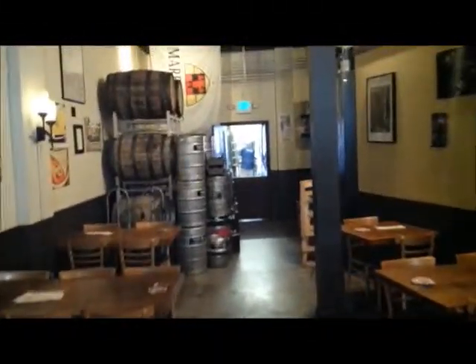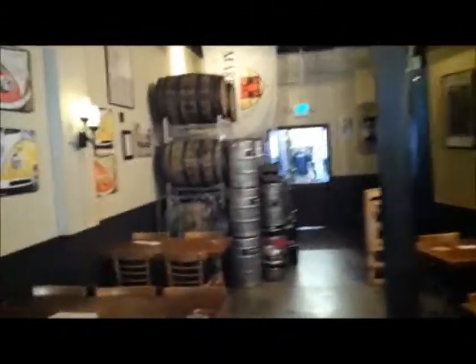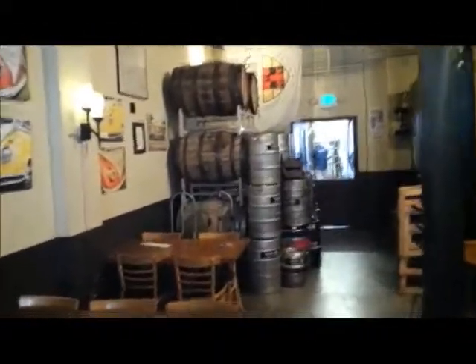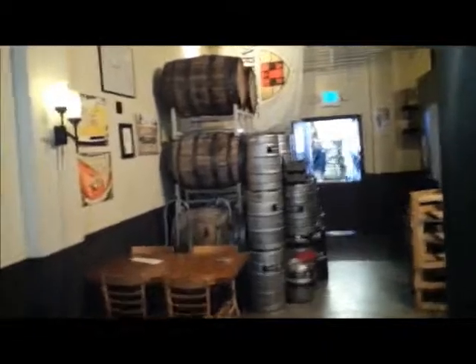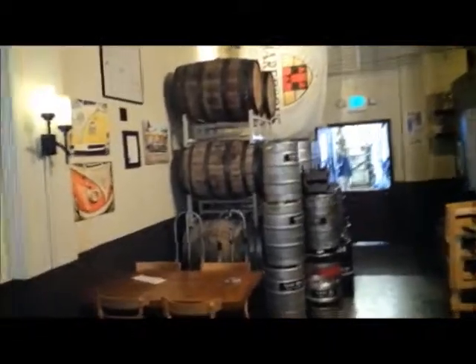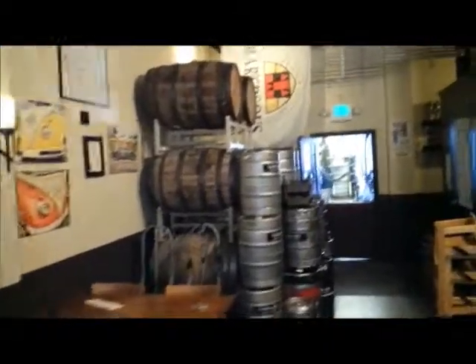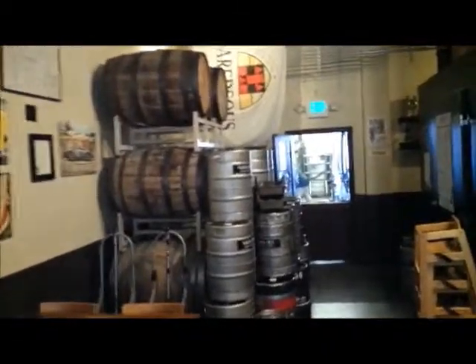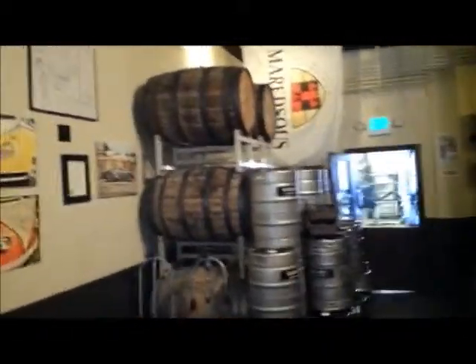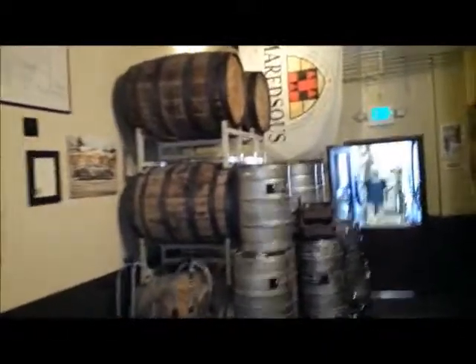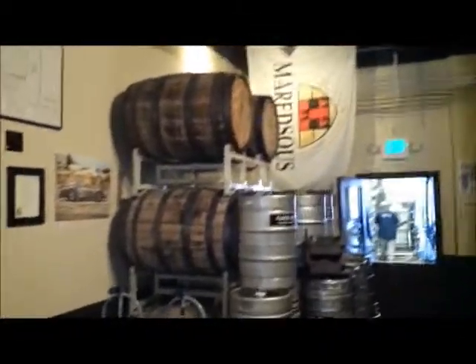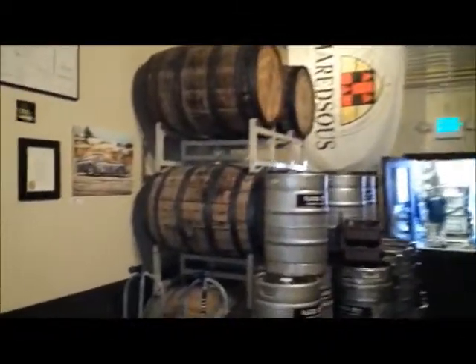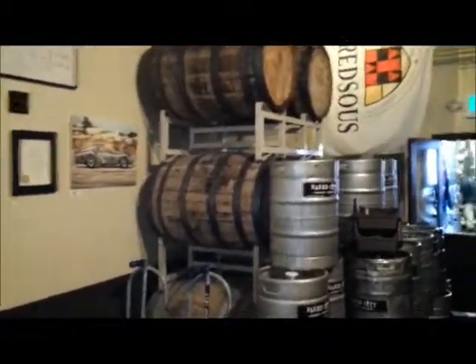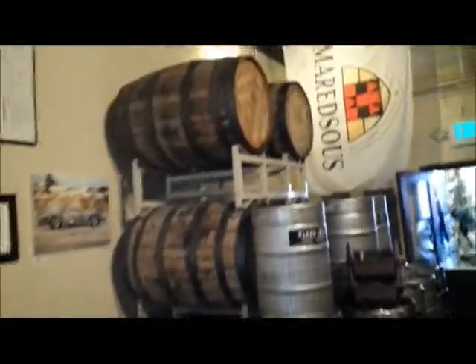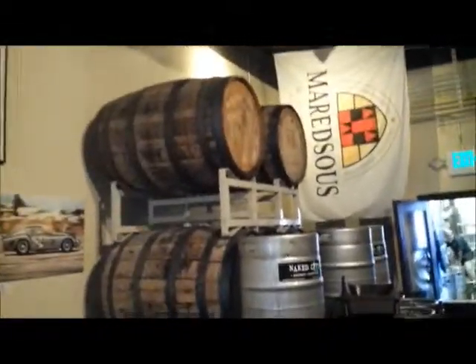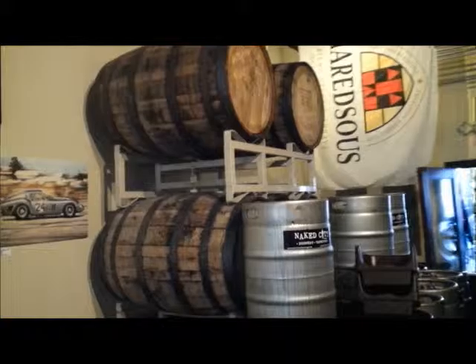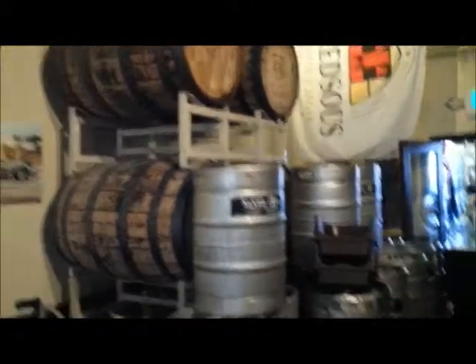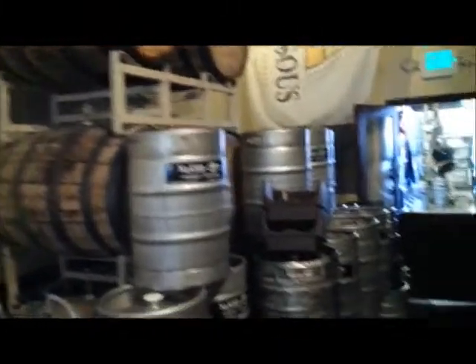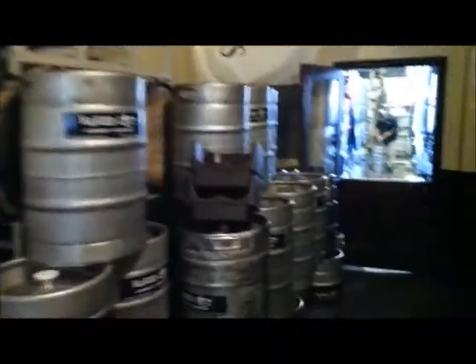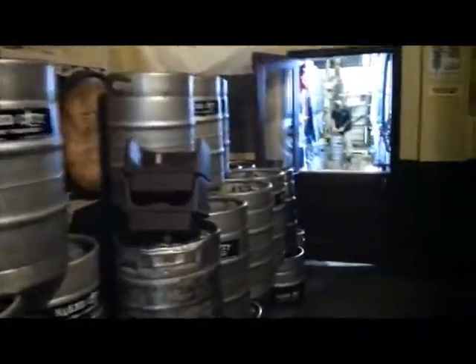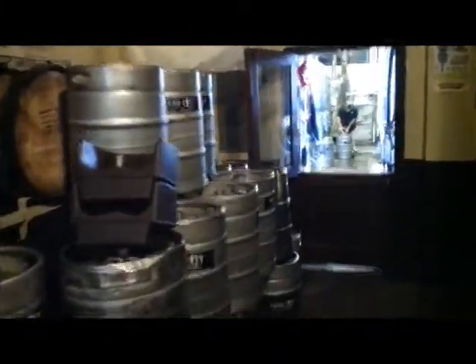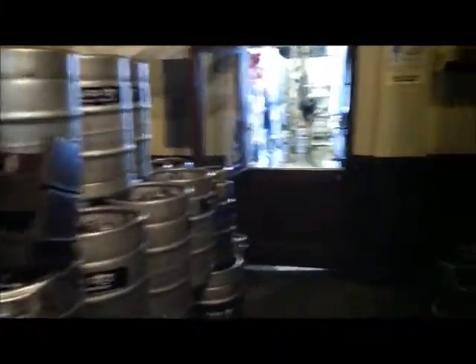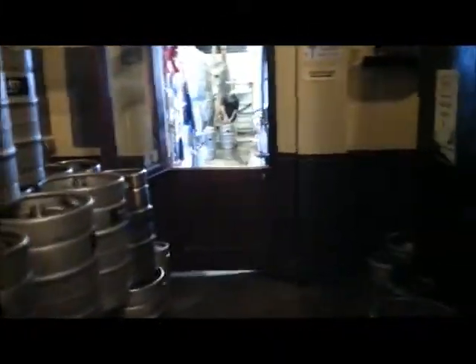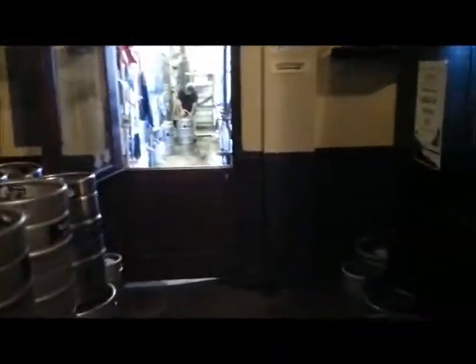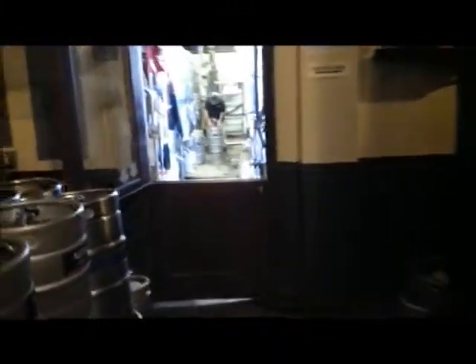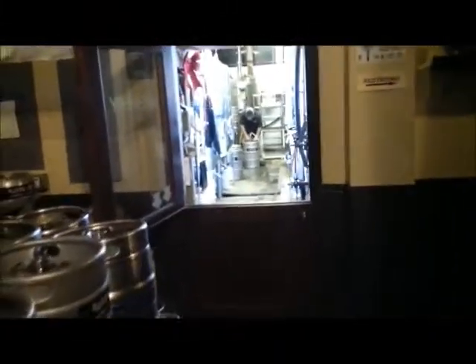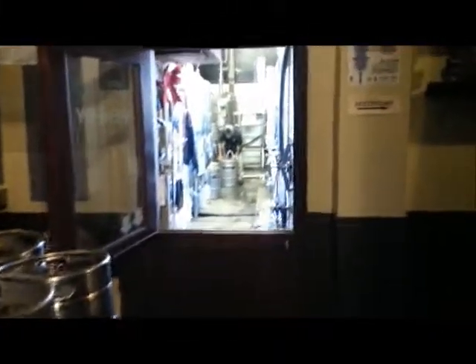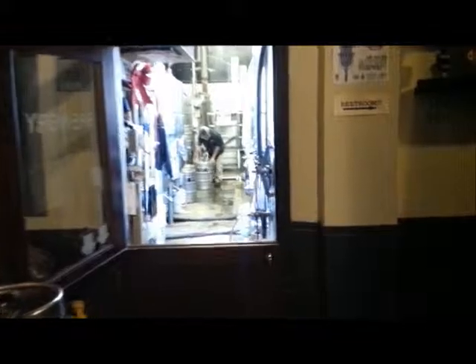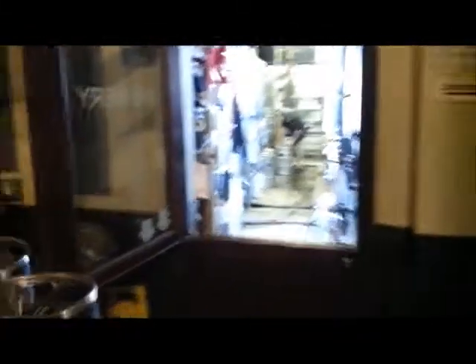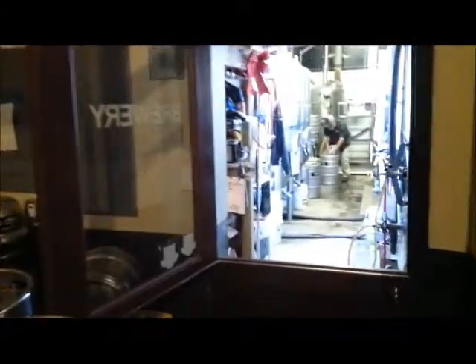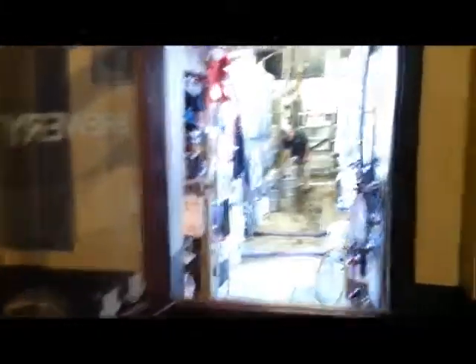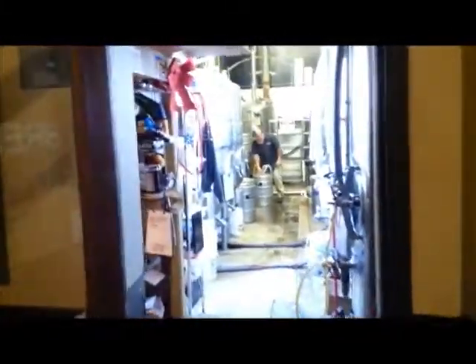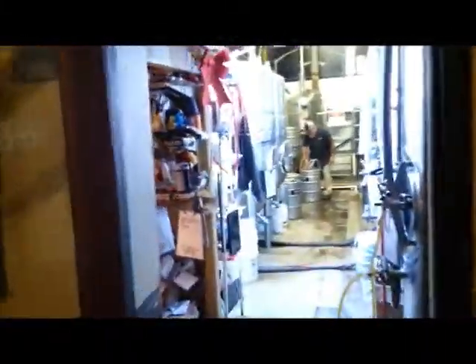Coming out the back here we can see the amazing array of barrel-aged beers that are going on at the moment. There are some very tasty ones — I've had a couple already. You can check it out on Untappd or my Twitter account.